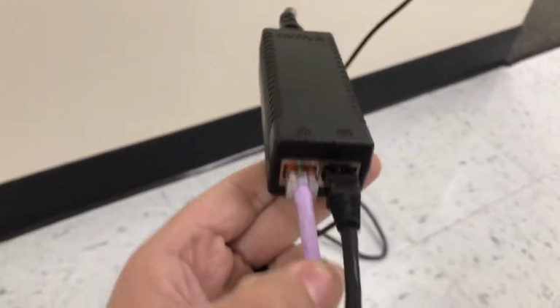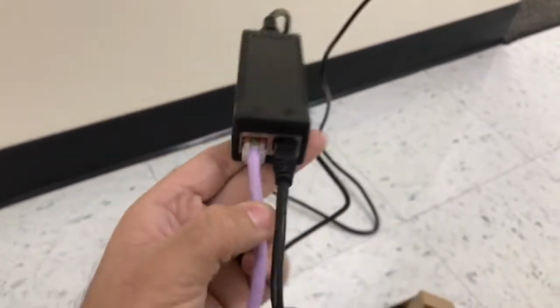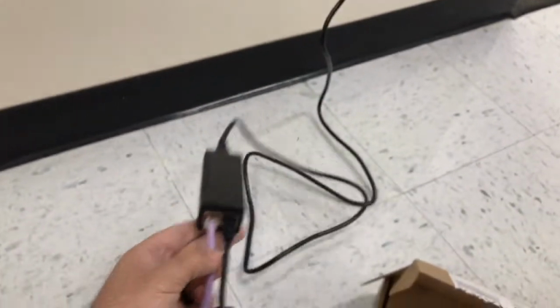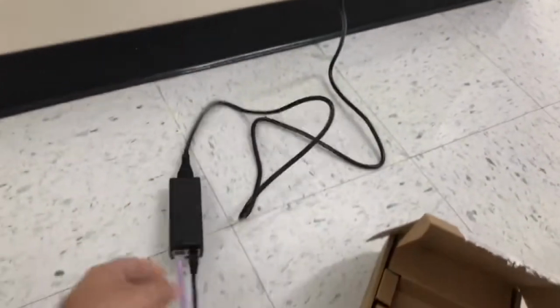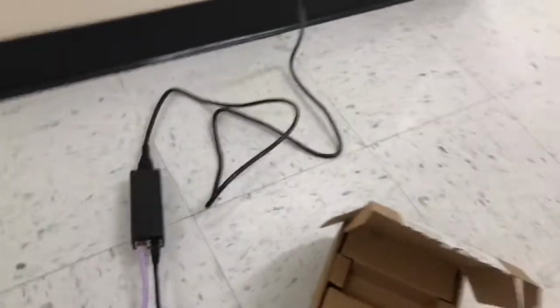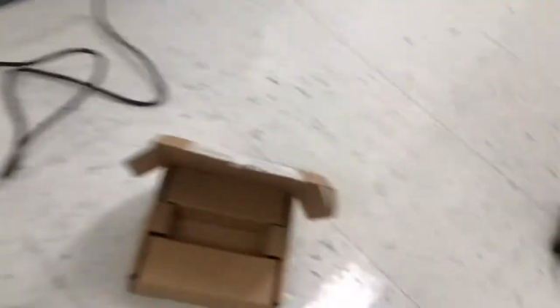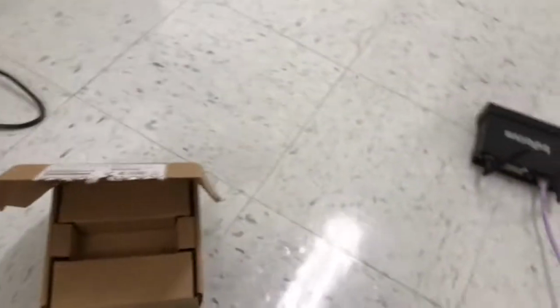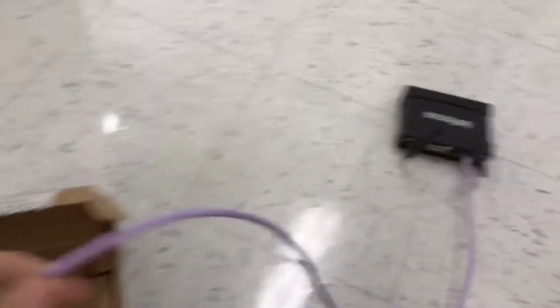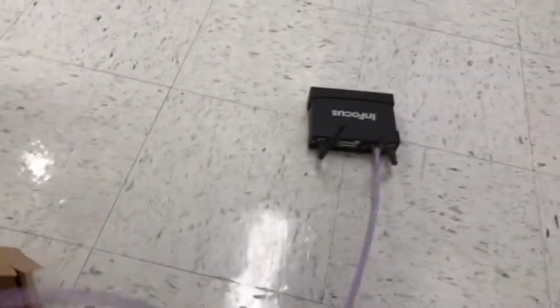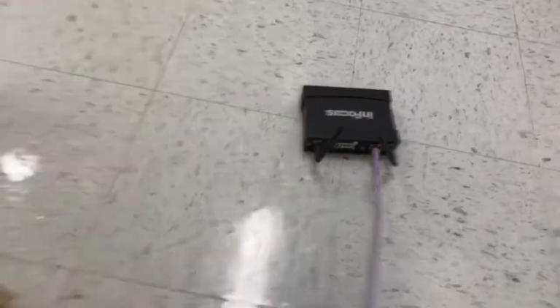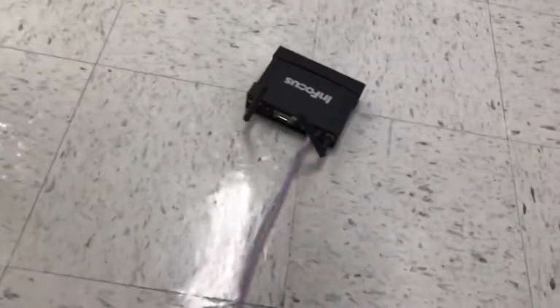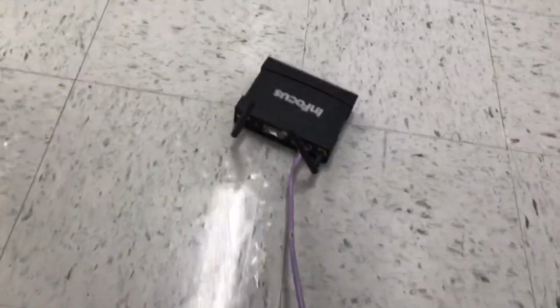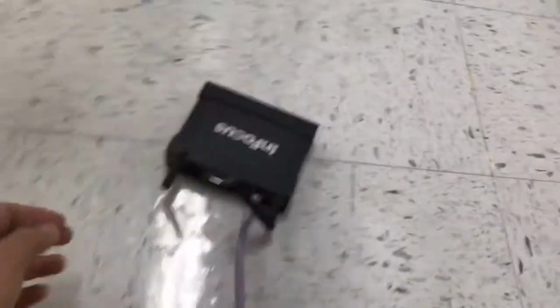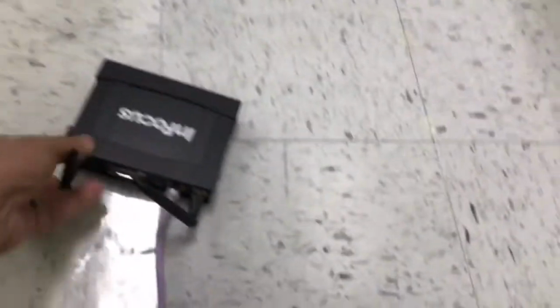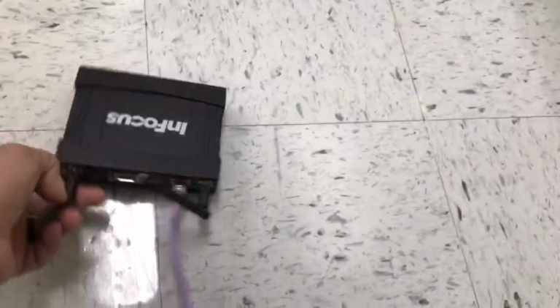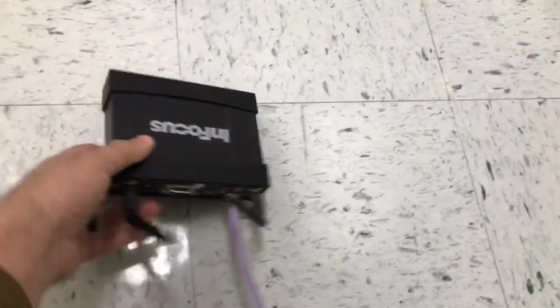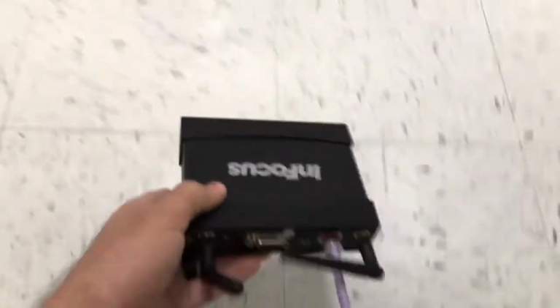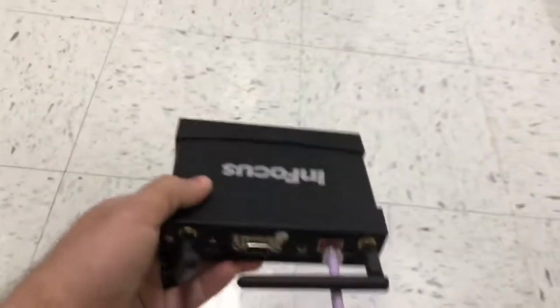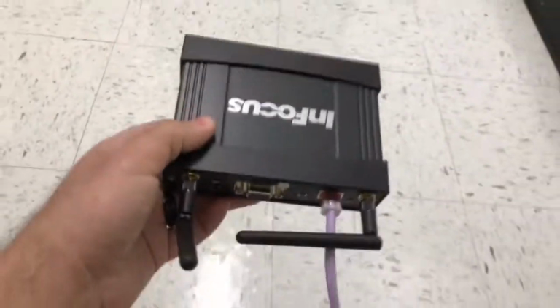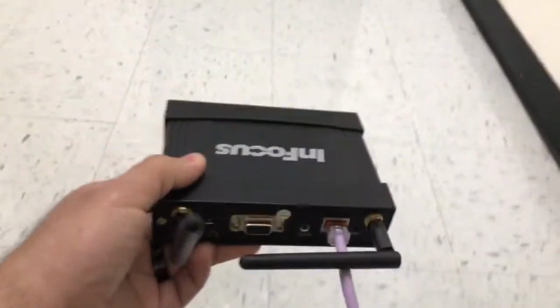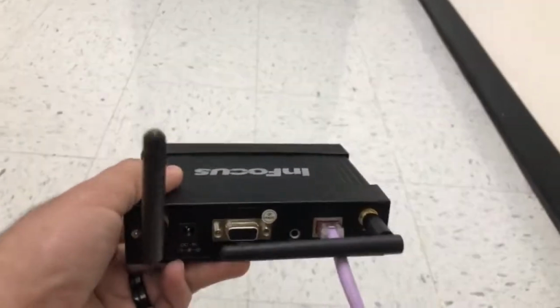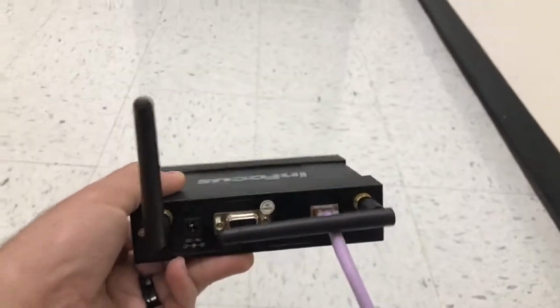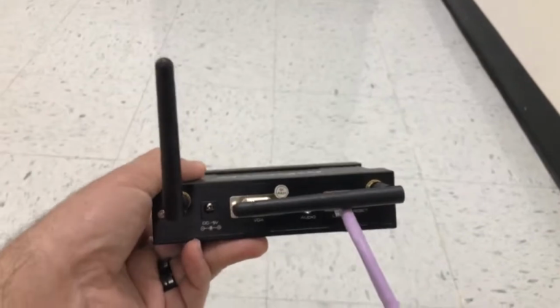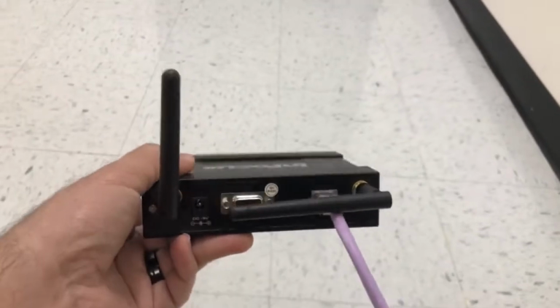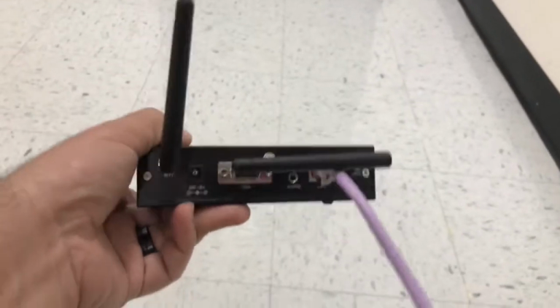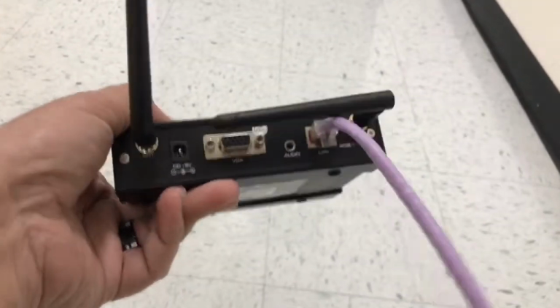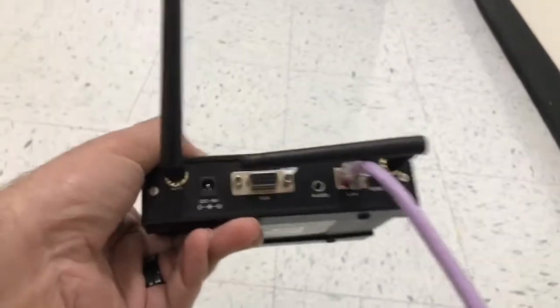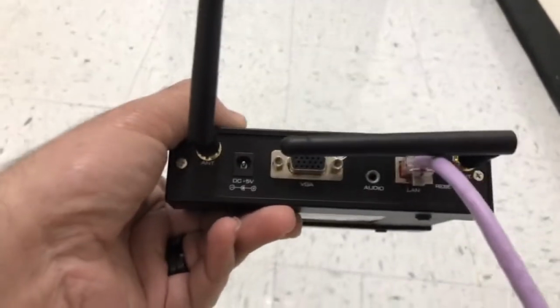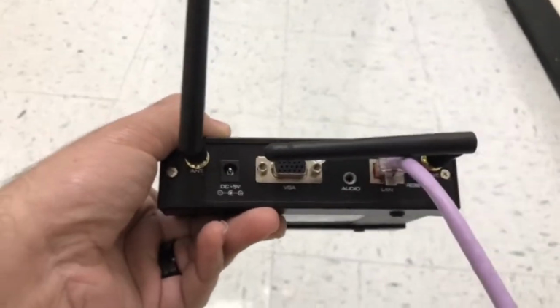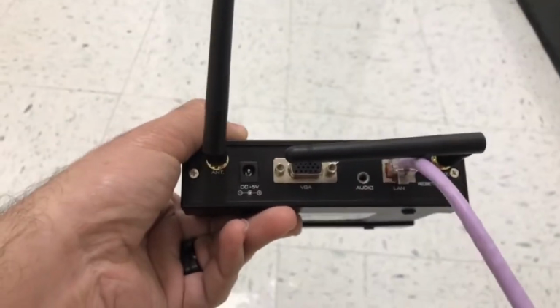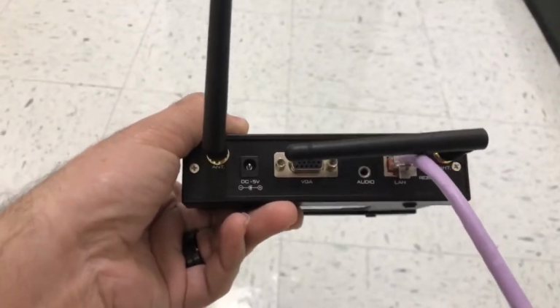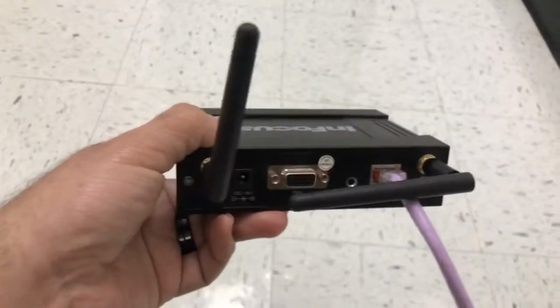You're gonna run the purple cable to your modem or router. This is just a dummy modem router that I found that works, and you're gonna connect it to your free port in the back.